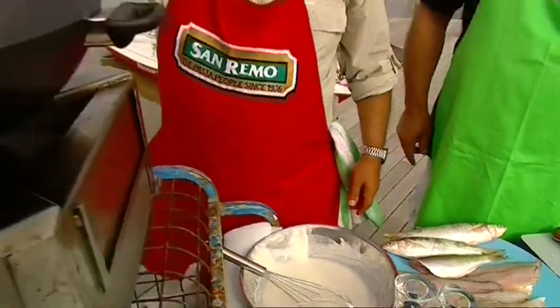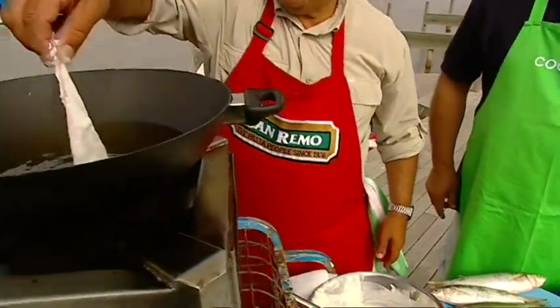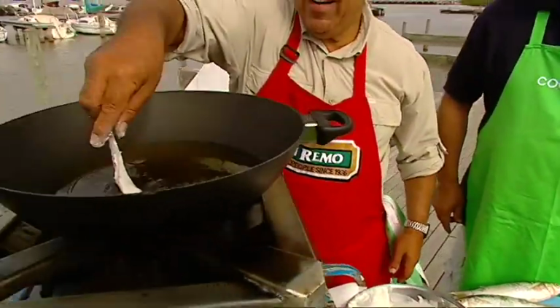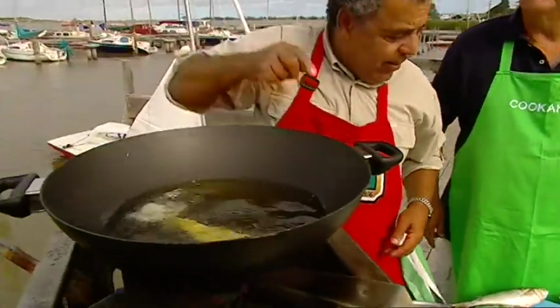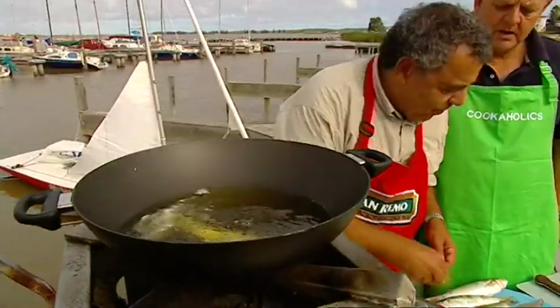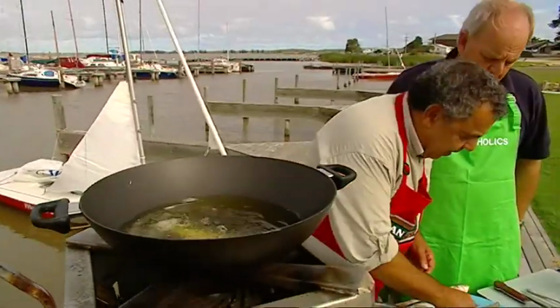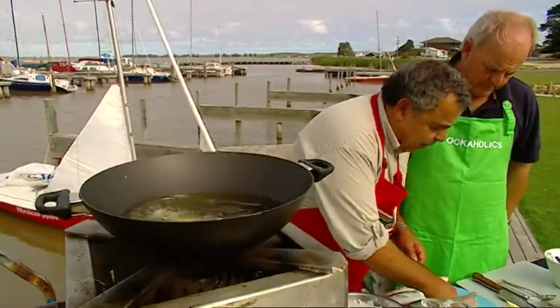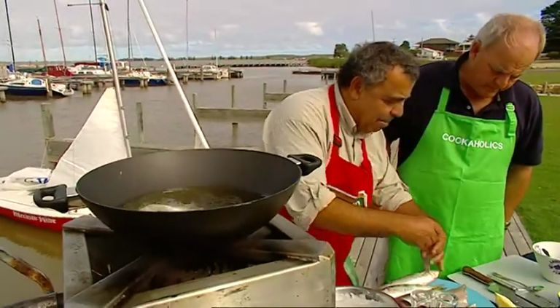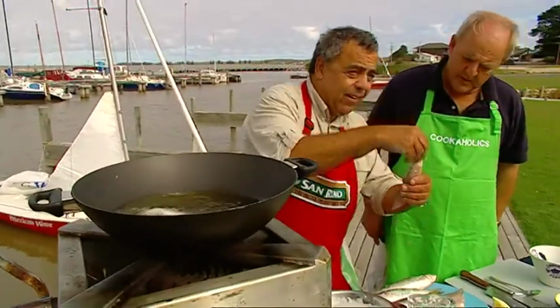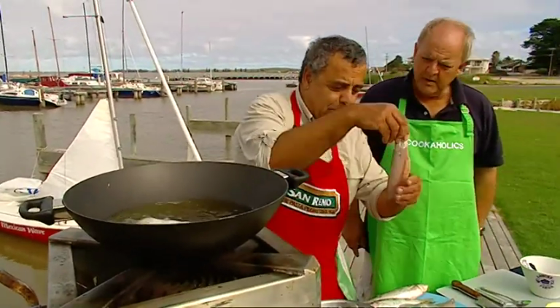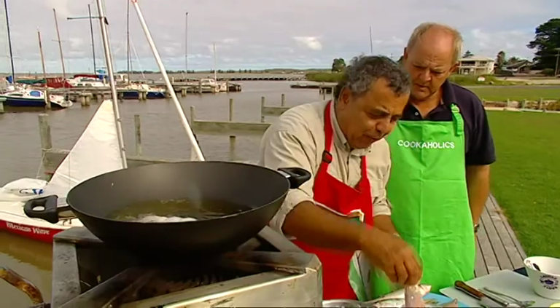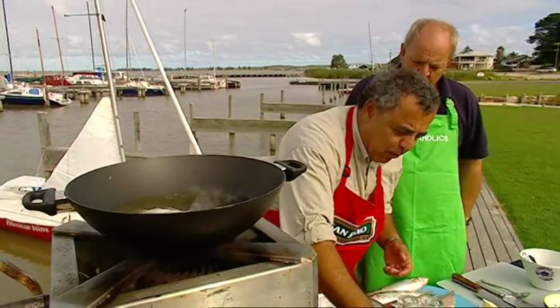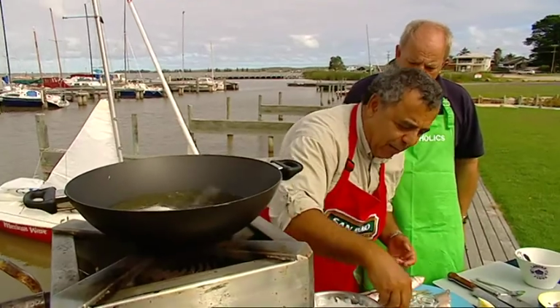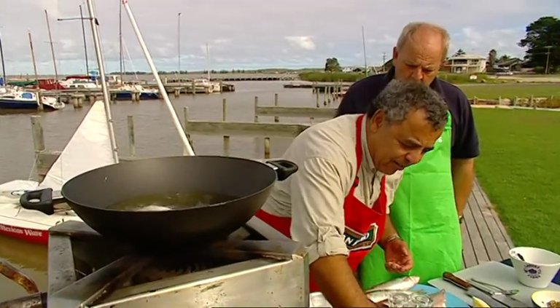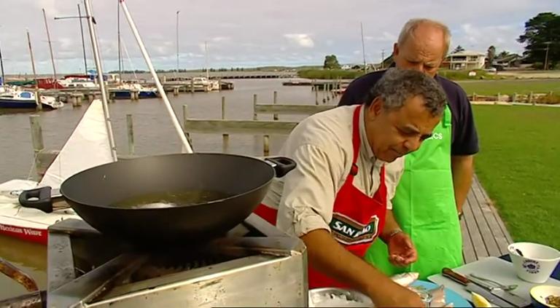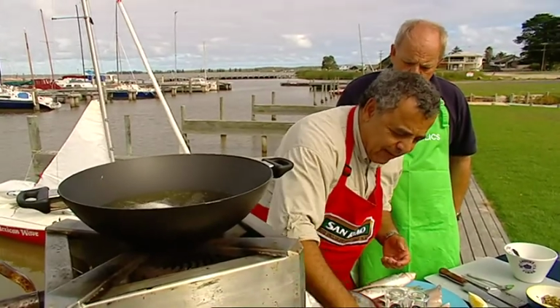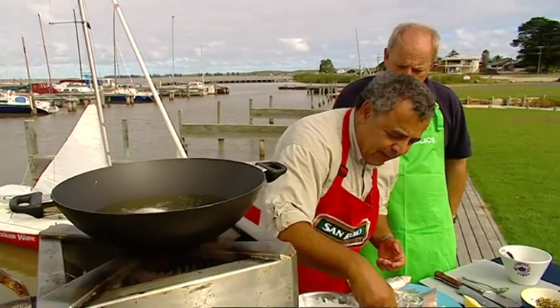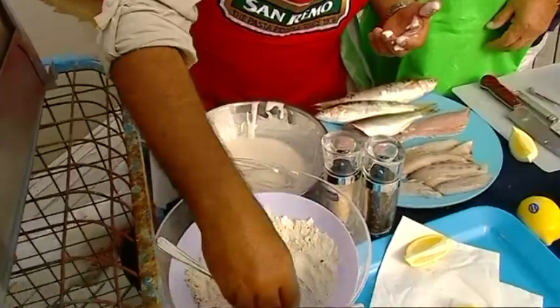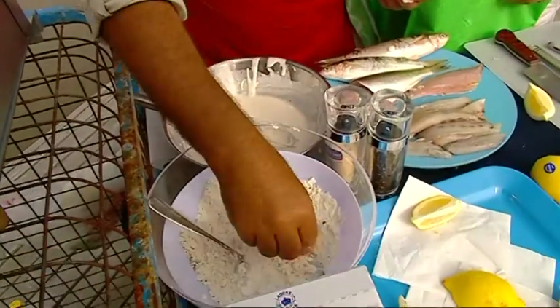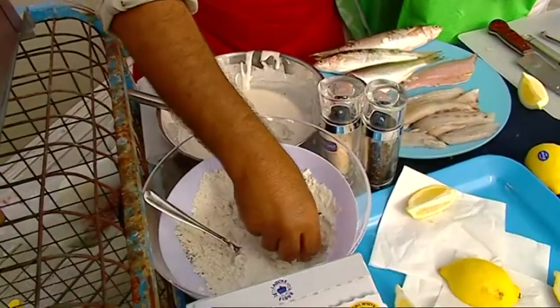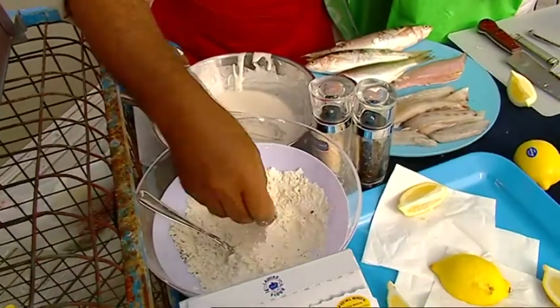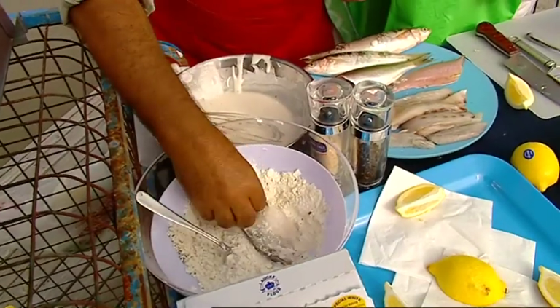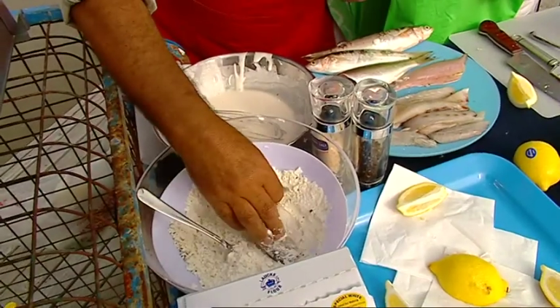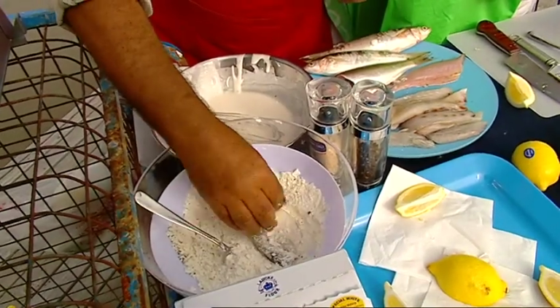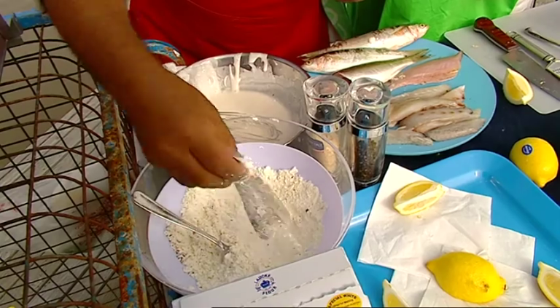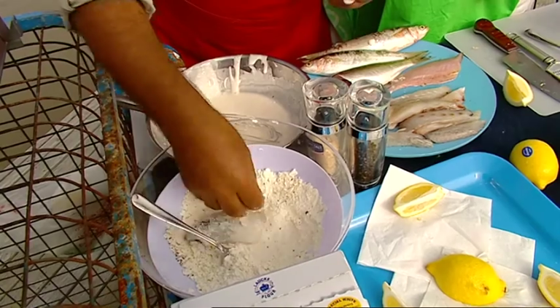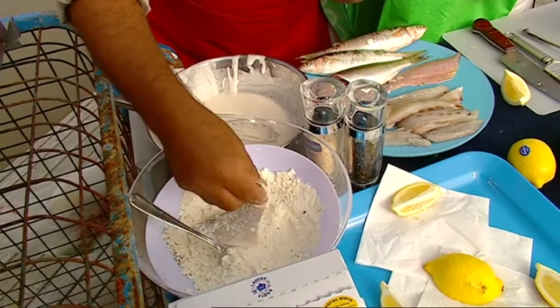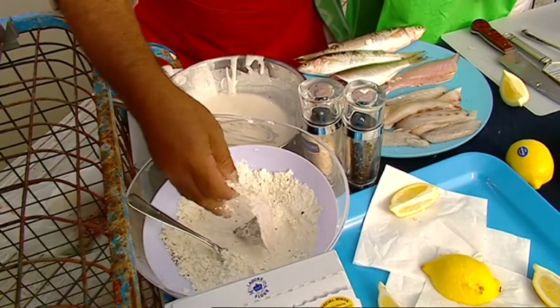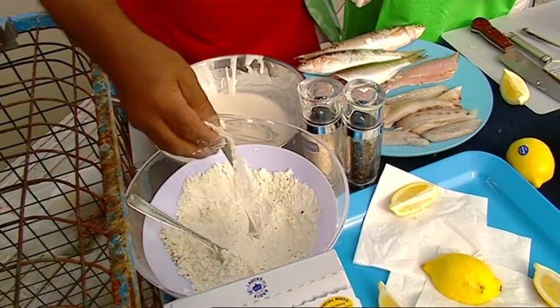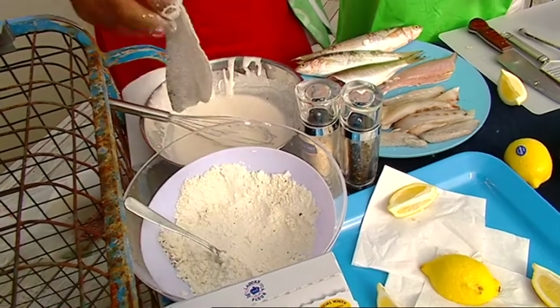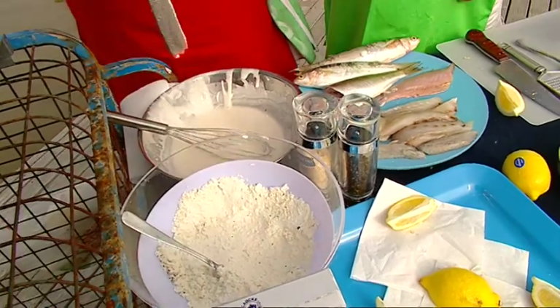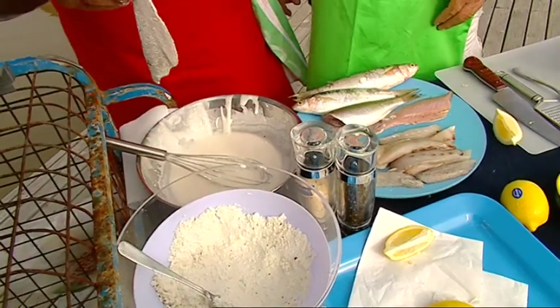In my pan. Look at that. So I'm going to do a bit of mullet — that beautiful Coorong mullet. And the beauty of this mullet, why it's so well known, is because the water here is nutrient-rich.